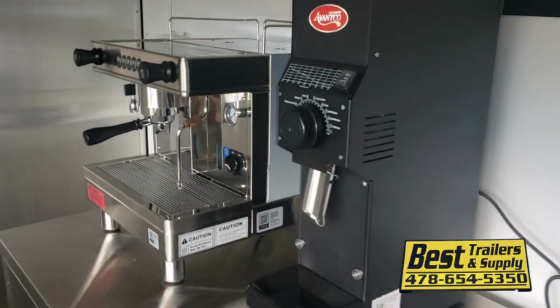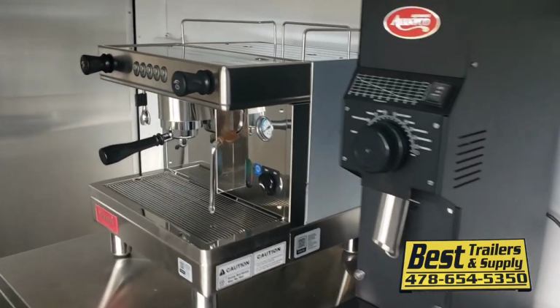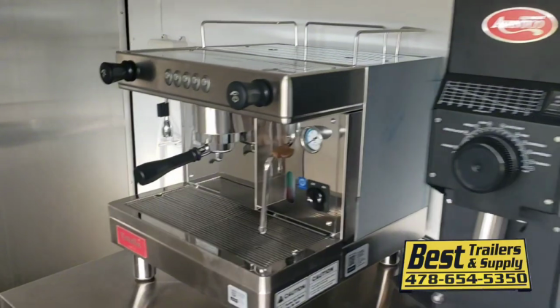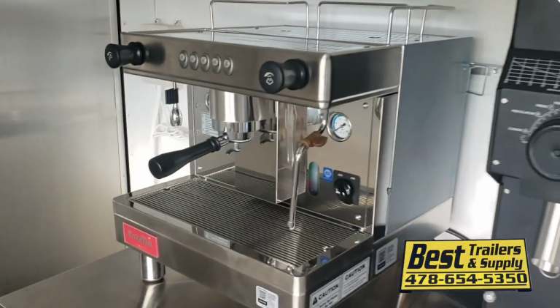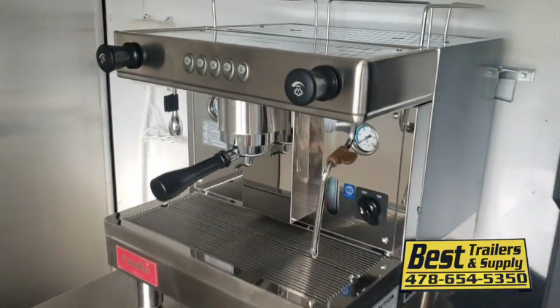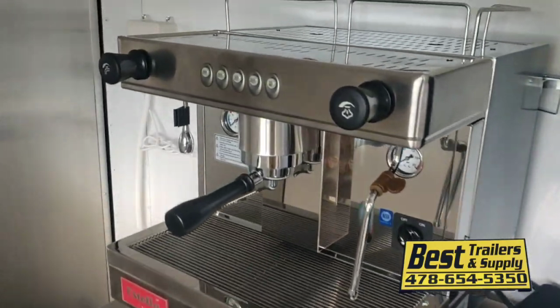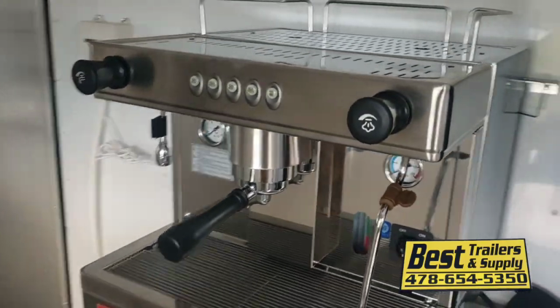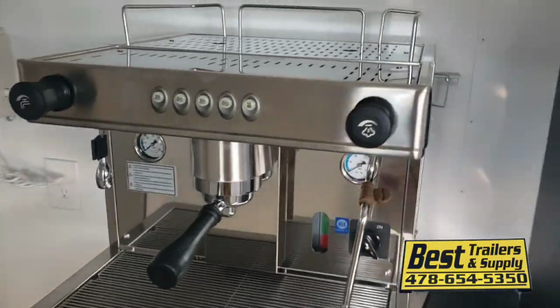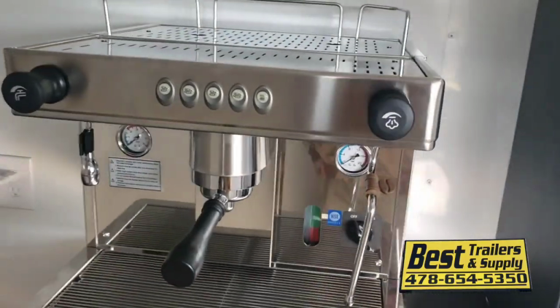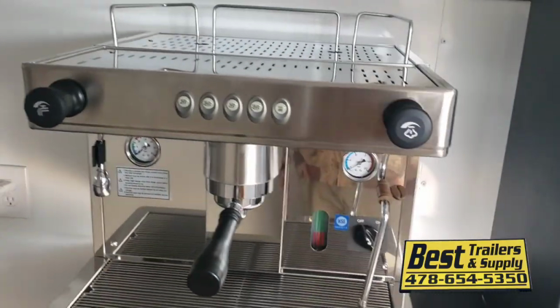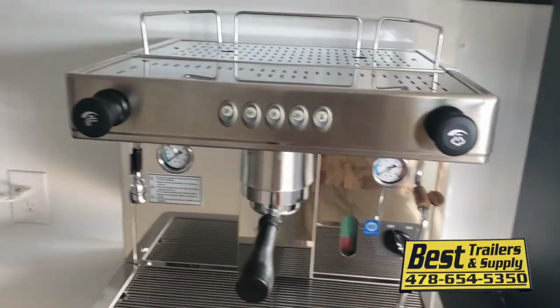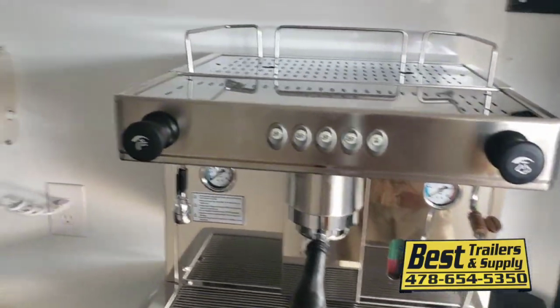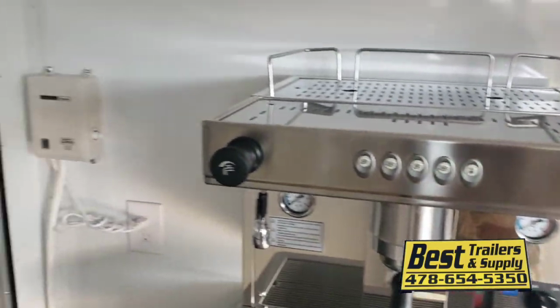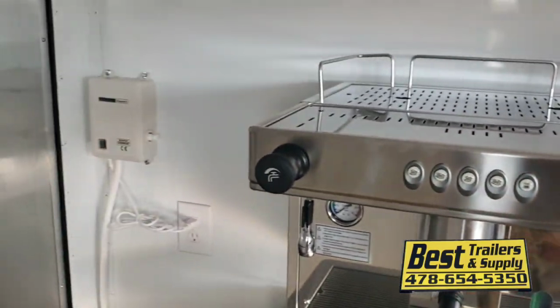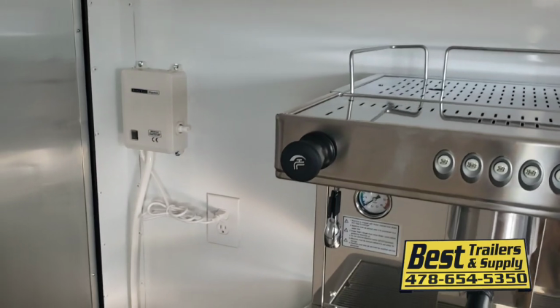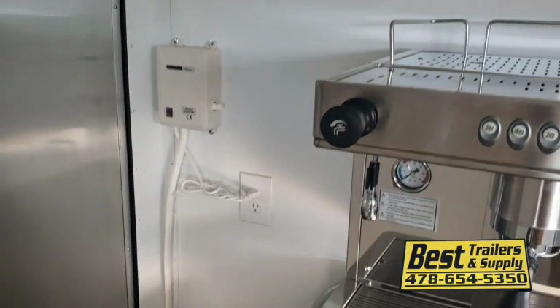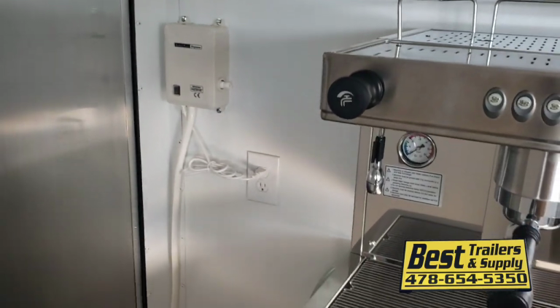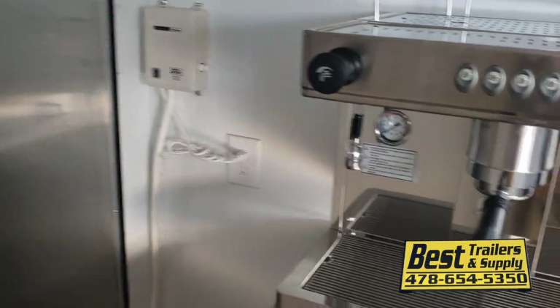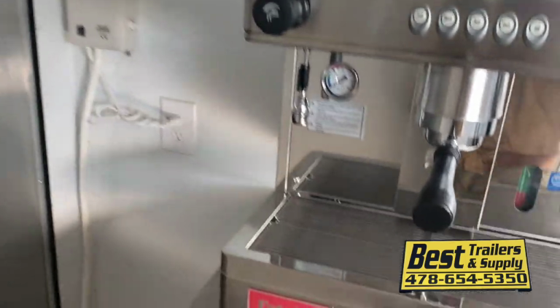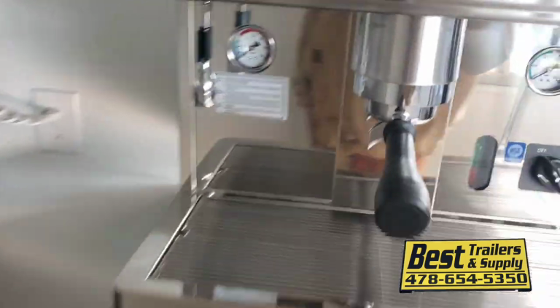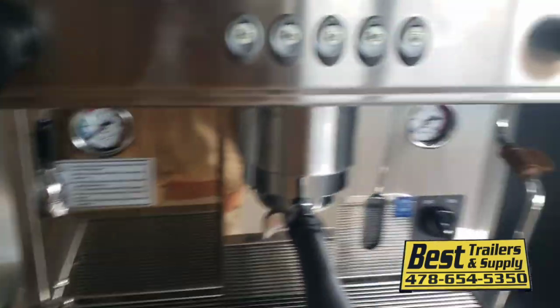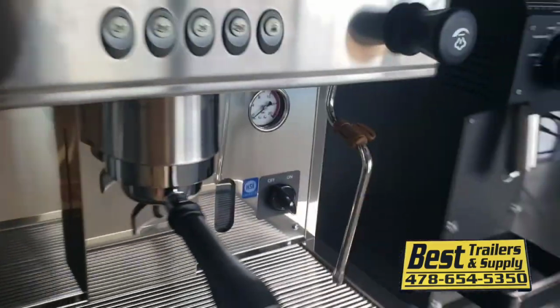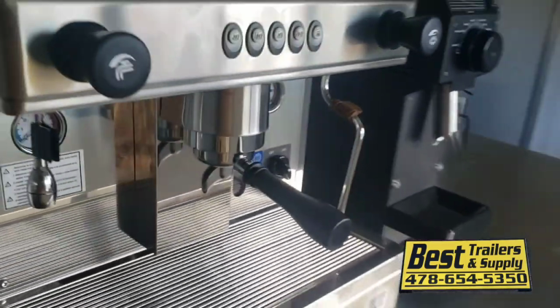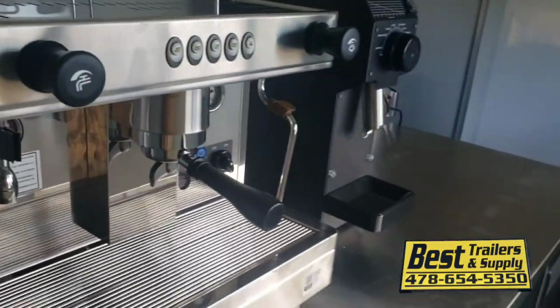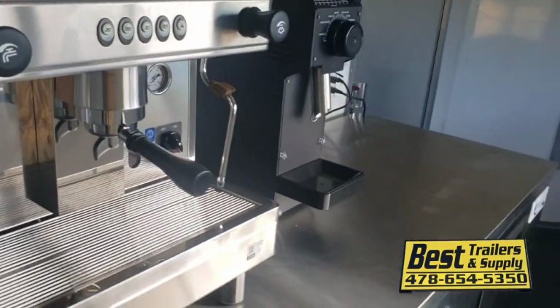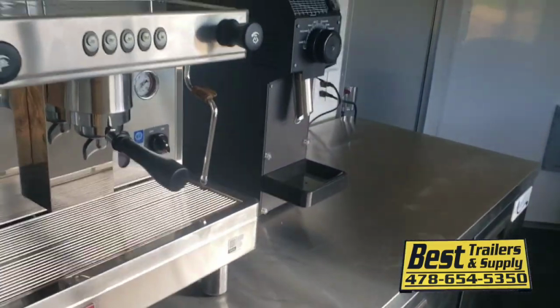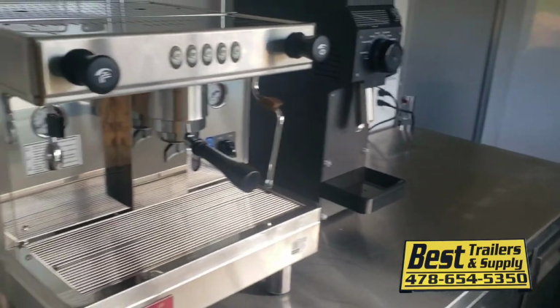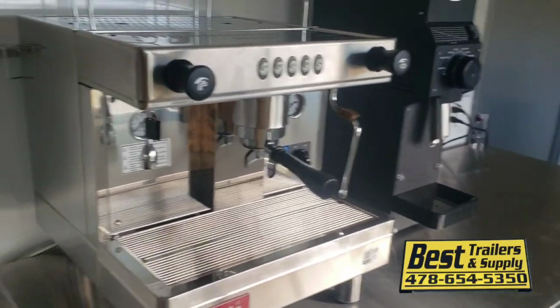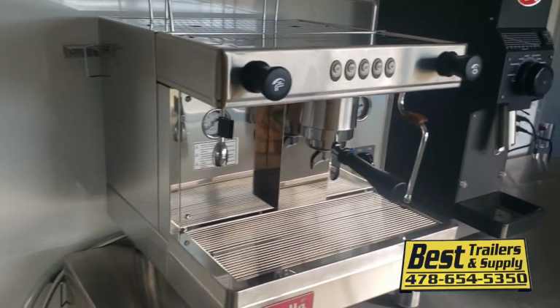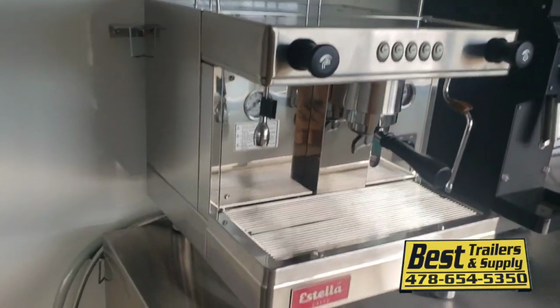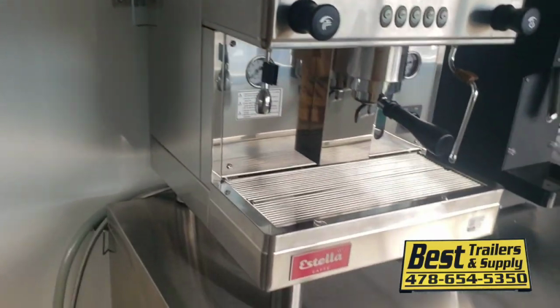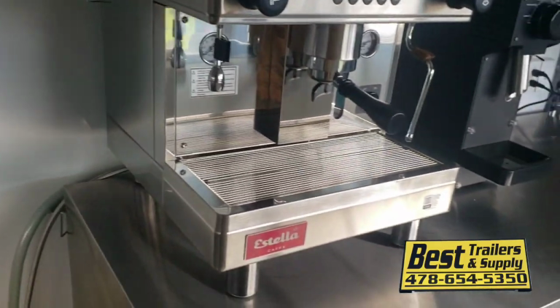You've got a coffee grinder as well as an espresso machine mounted in here, and then a water pump. You use those blue five gallon water jugs — you can pick them up at Lowe's or anywhere — supplies your water for the espresso machine.